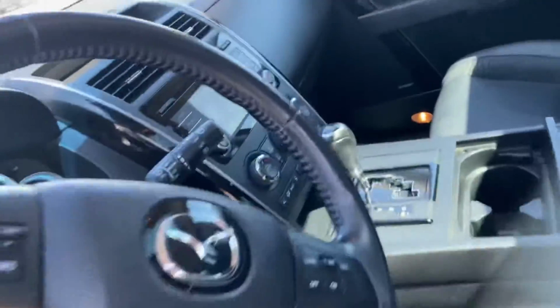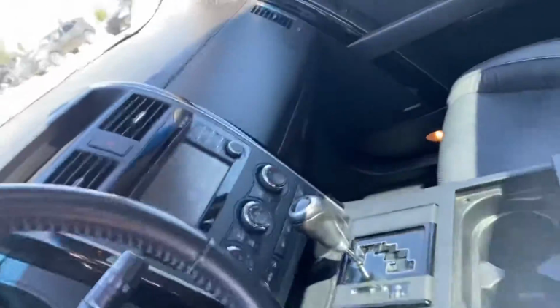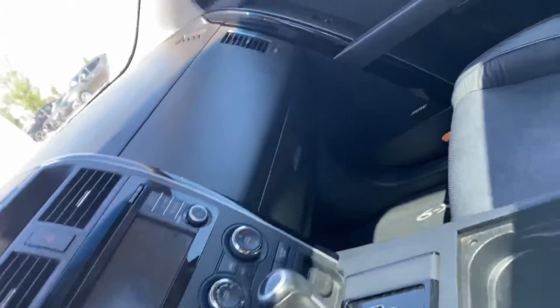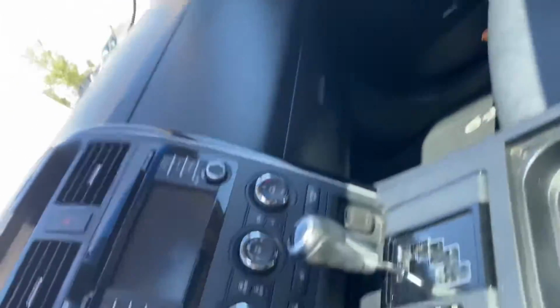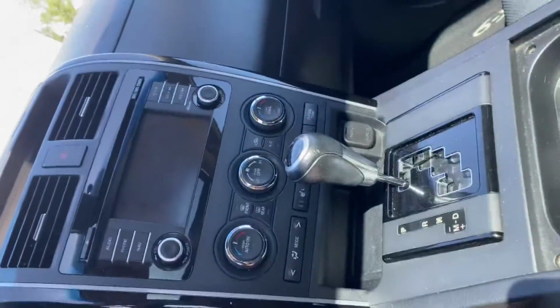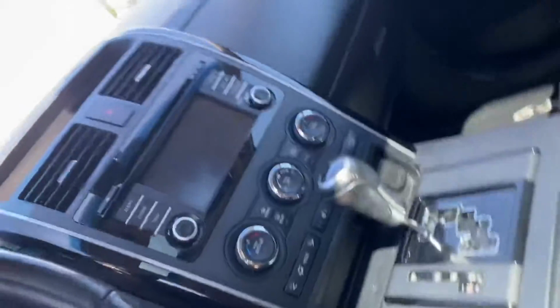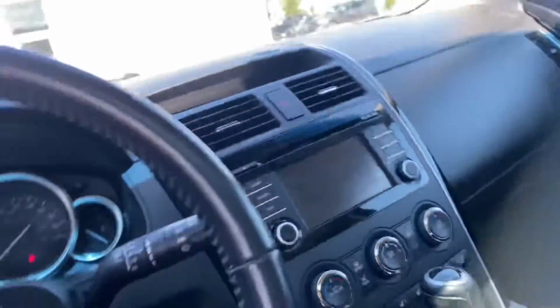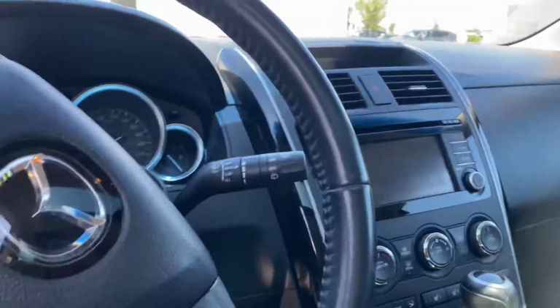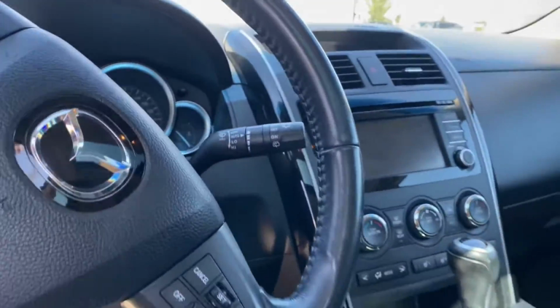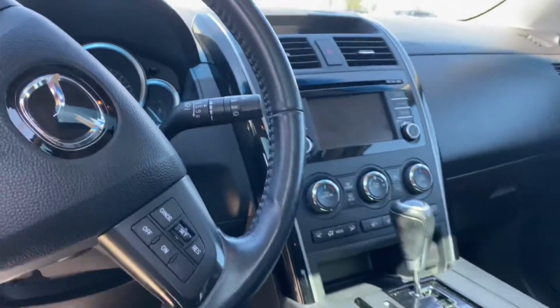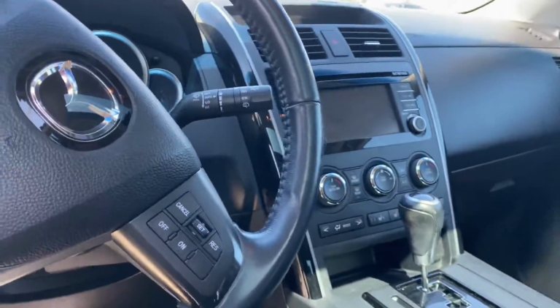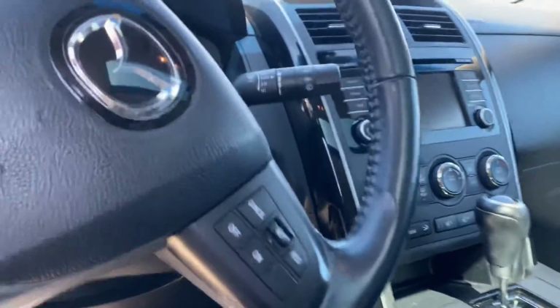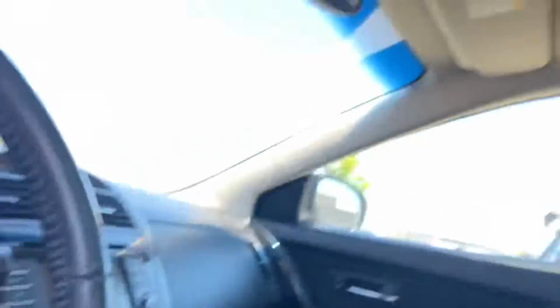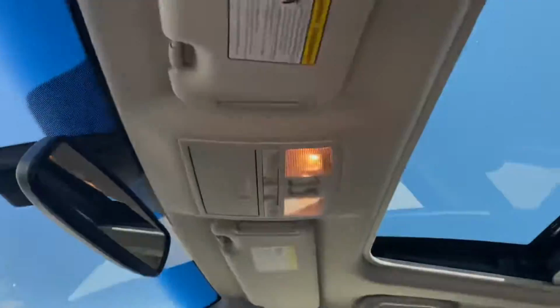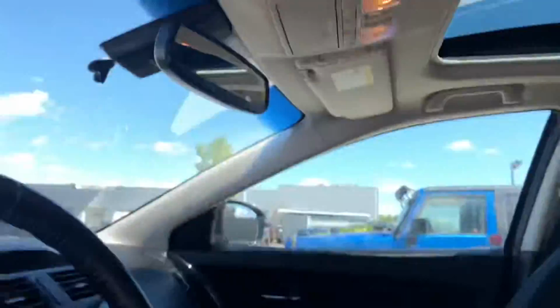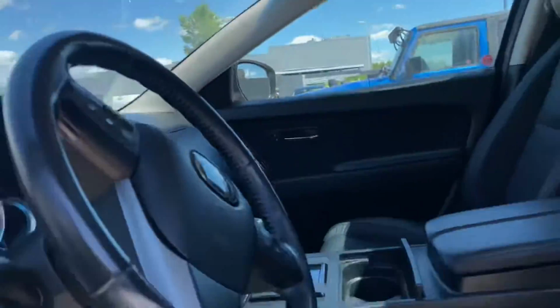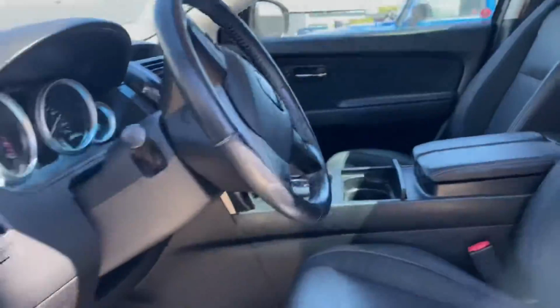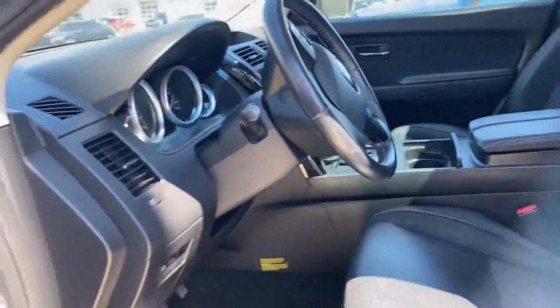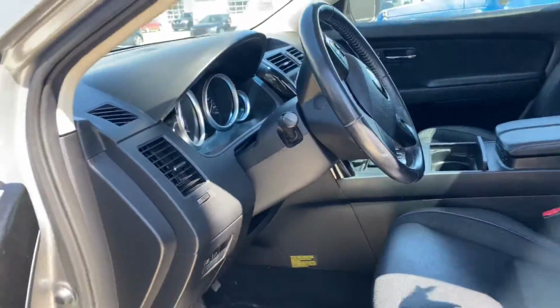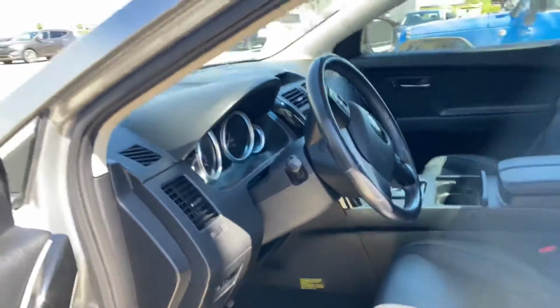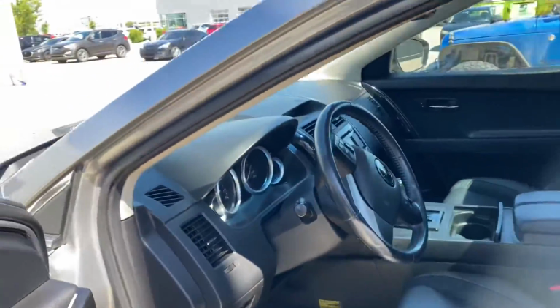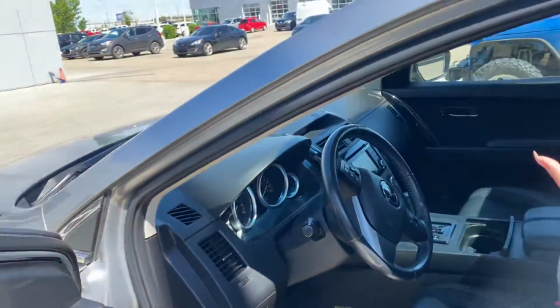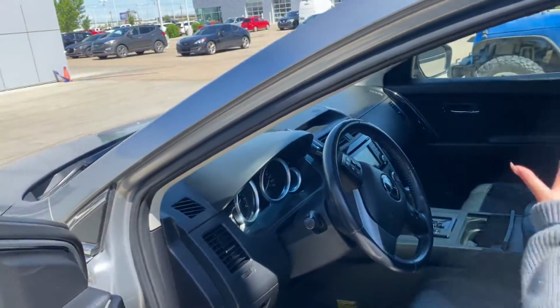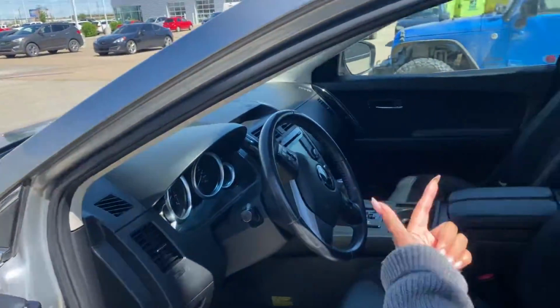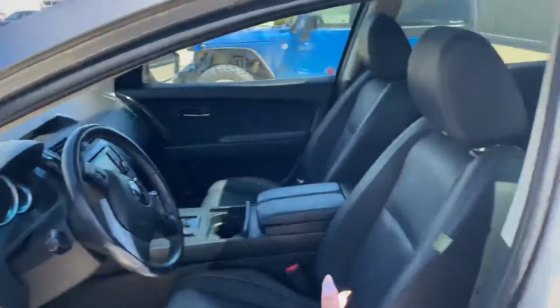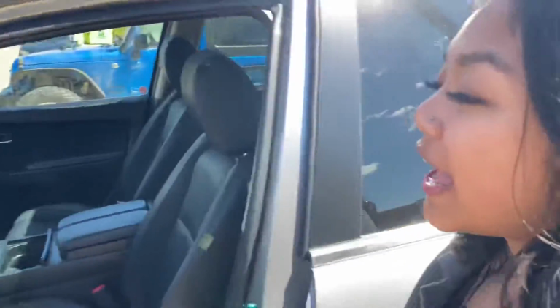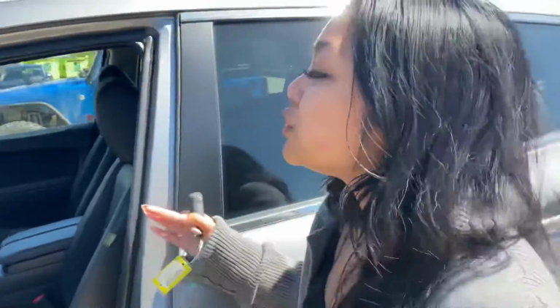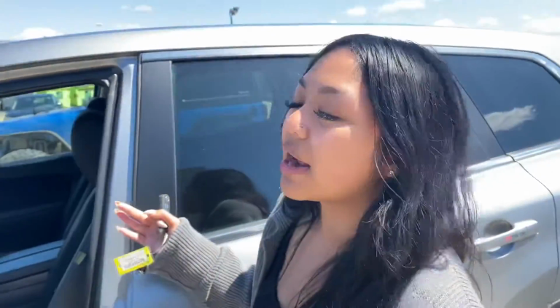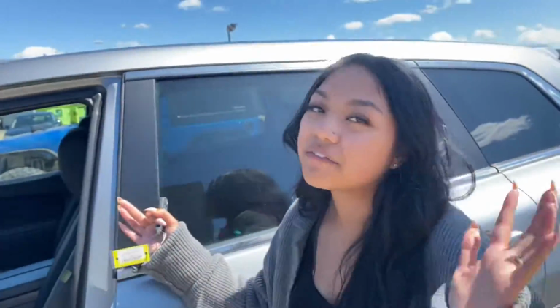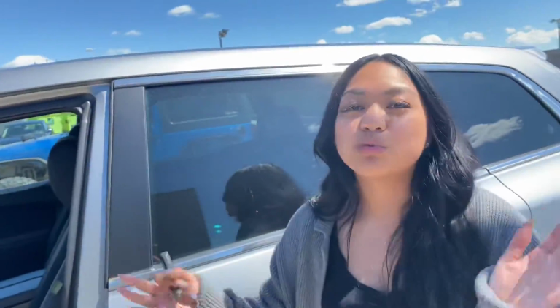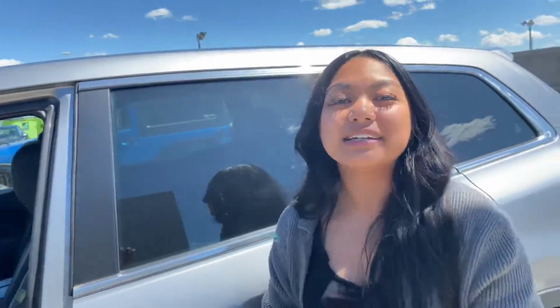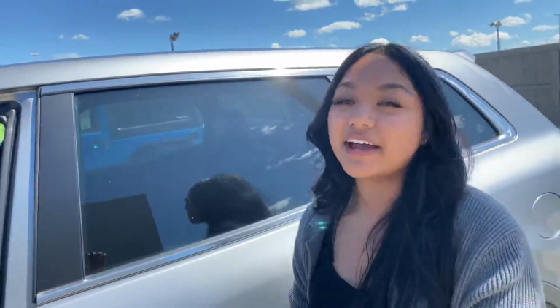You still get dual climate control in here, so heated seats on both seats, everything controlled from the steering wheel, backup camera and a sunroof — all at a short price of $29,990.